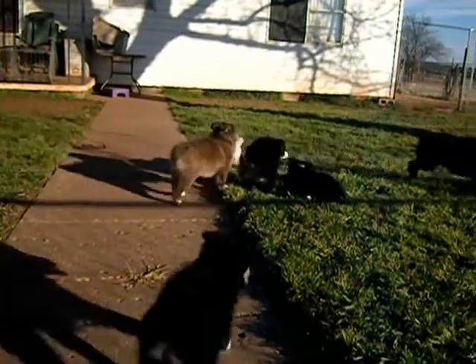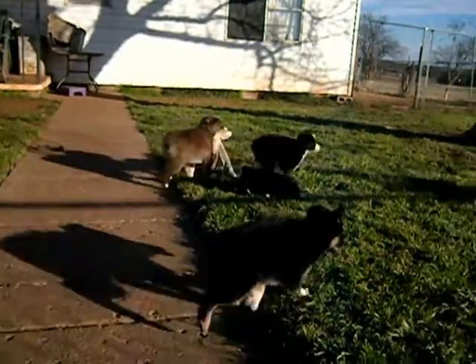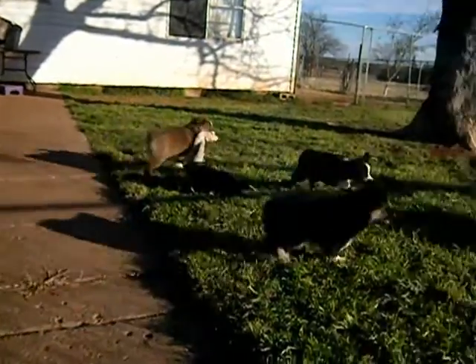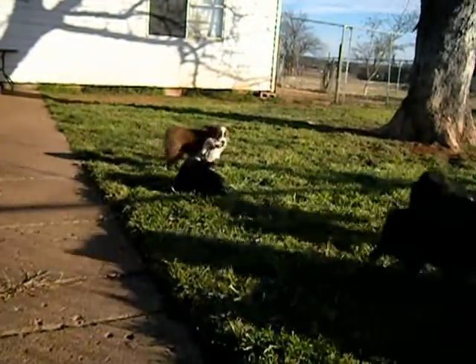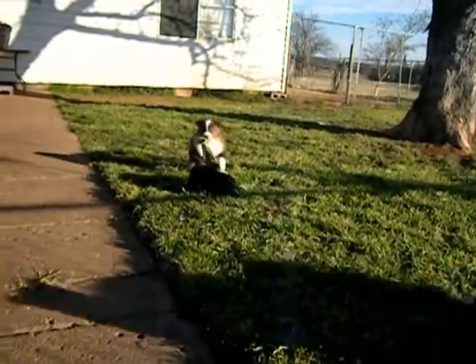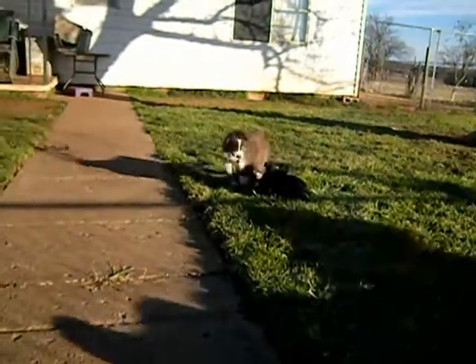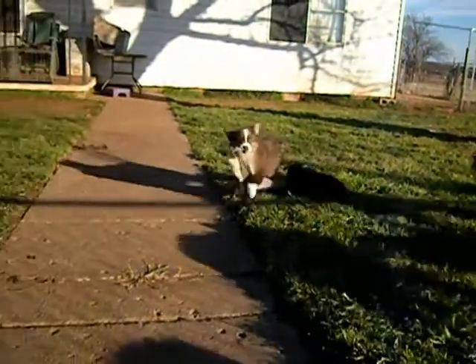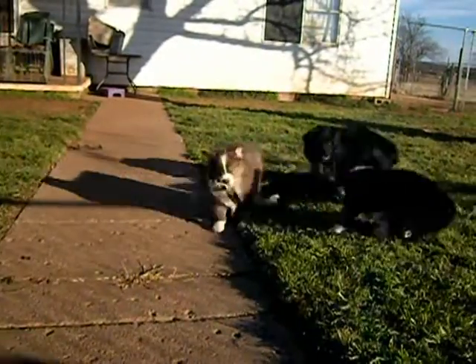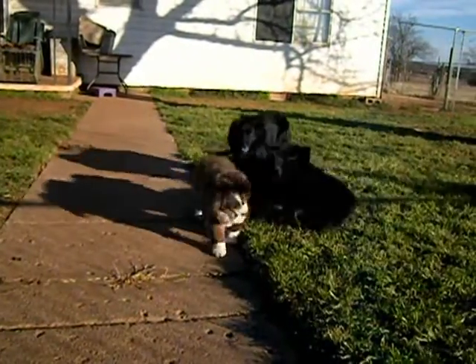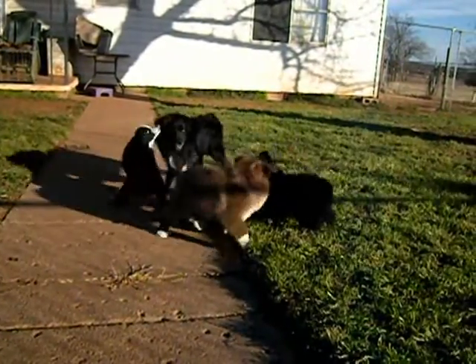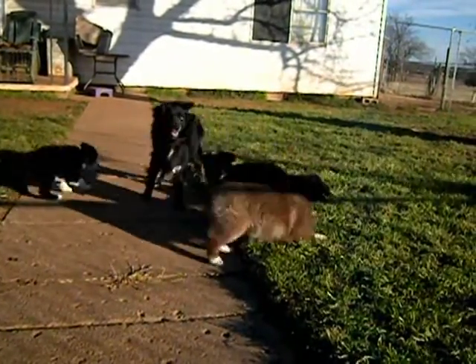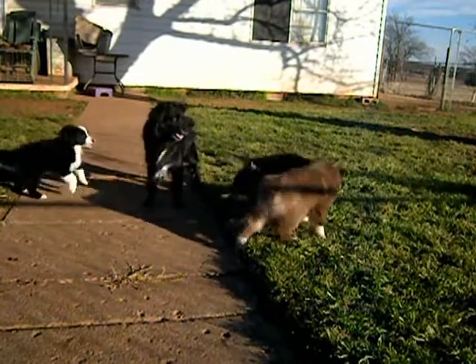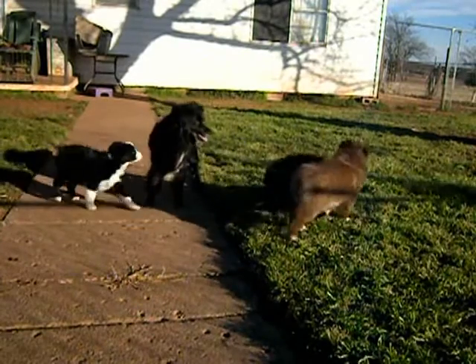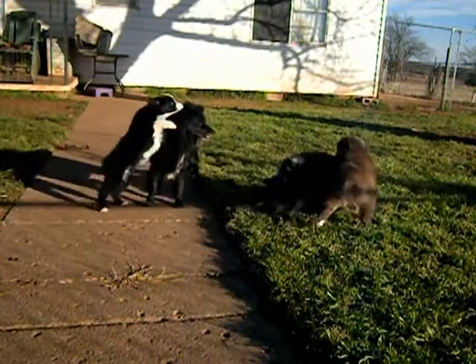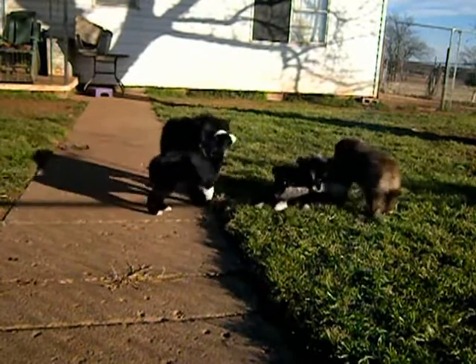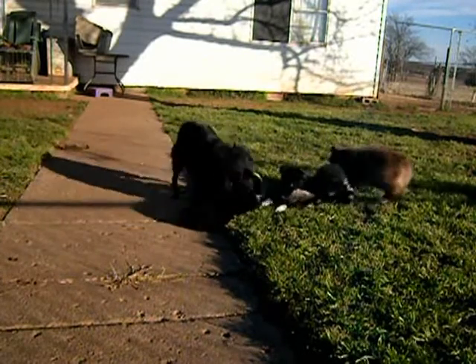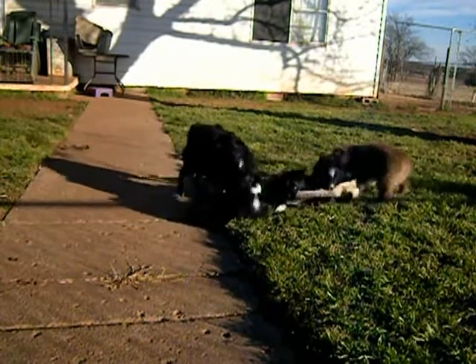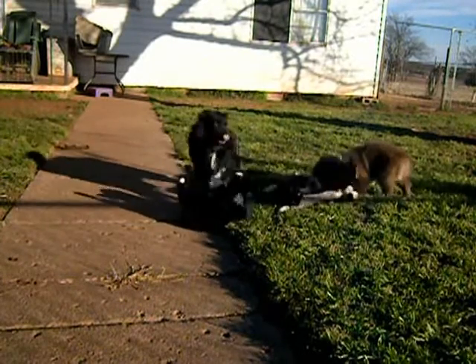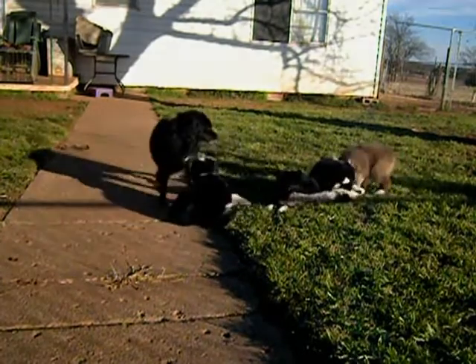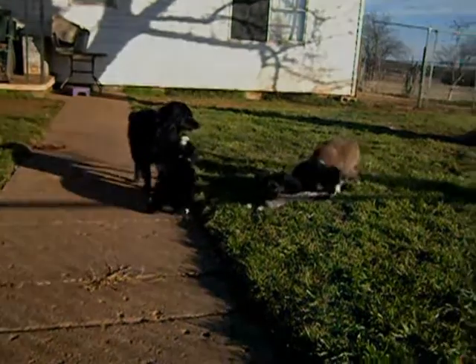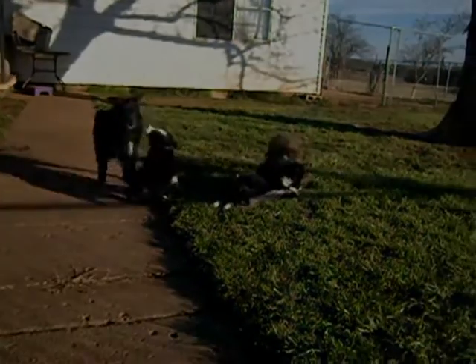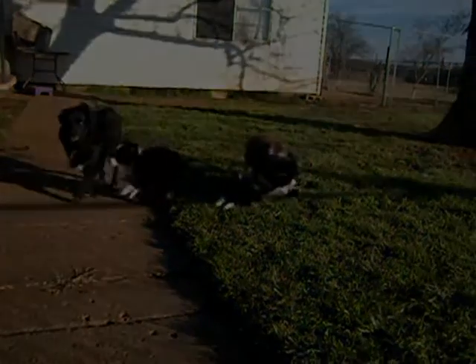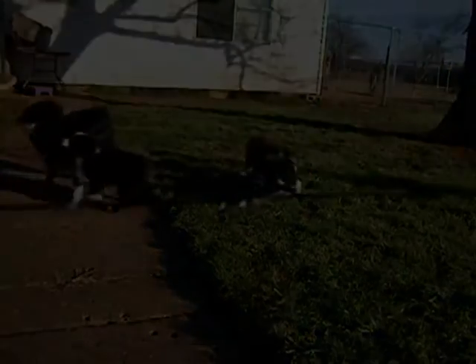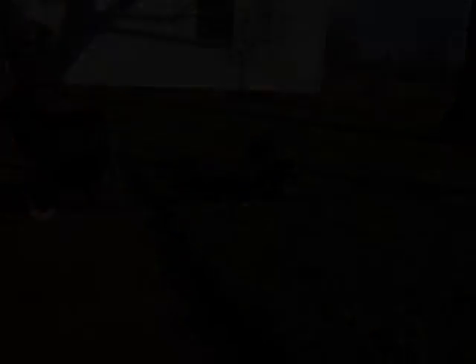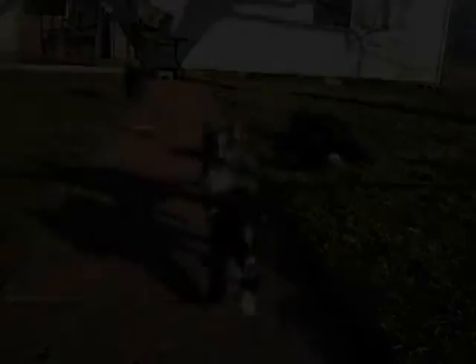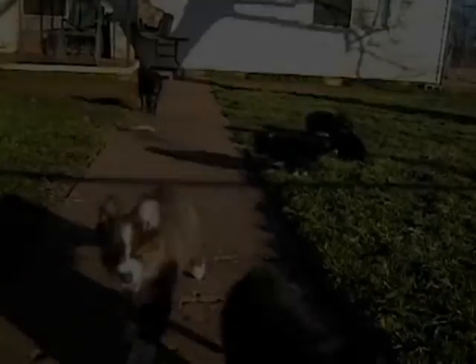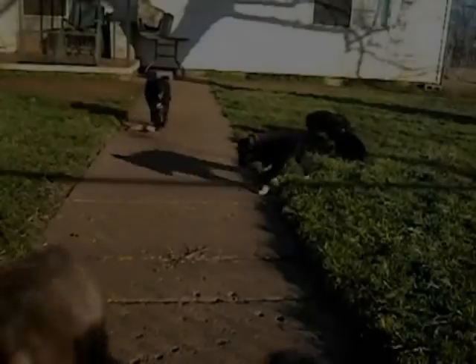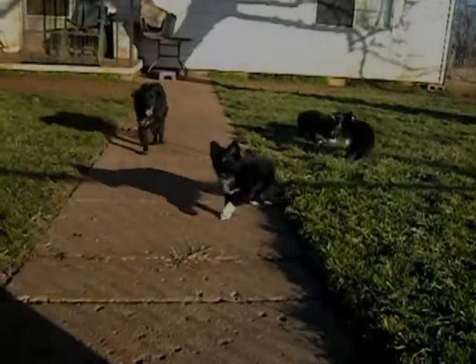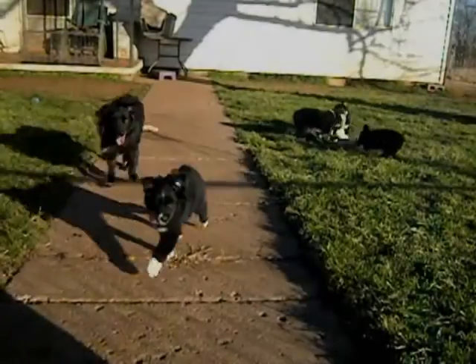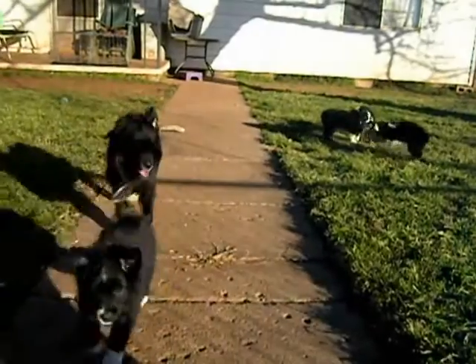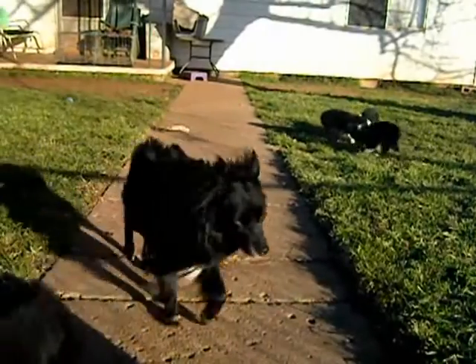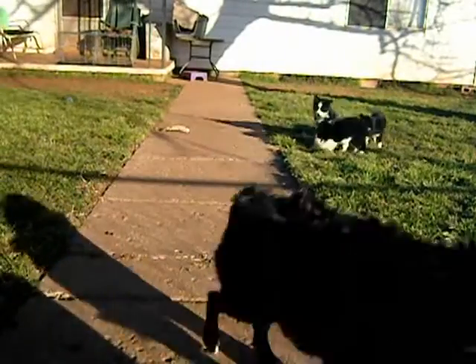As you can see, mom was having a good time playing with them too. The red bi male you see in the front is going to Virginia. Four of these puppies are still available.